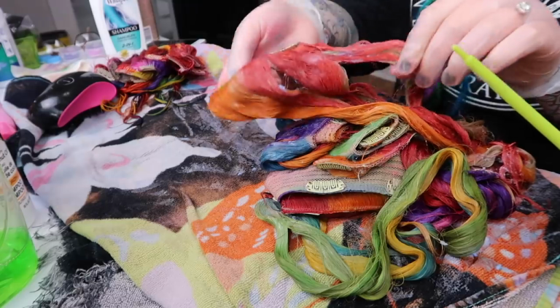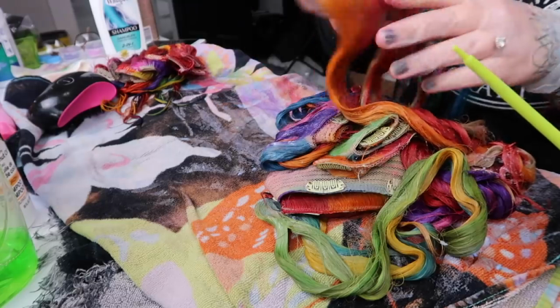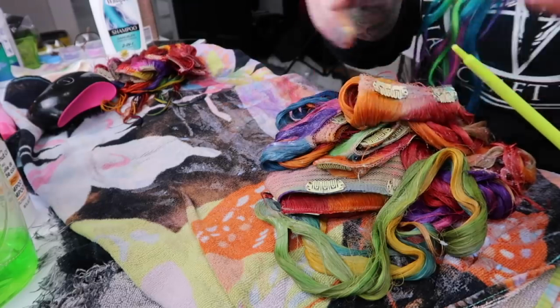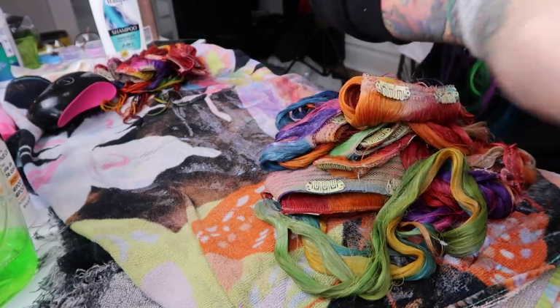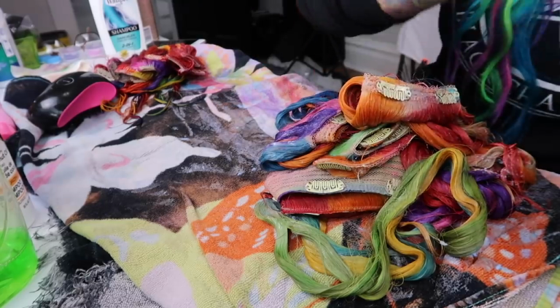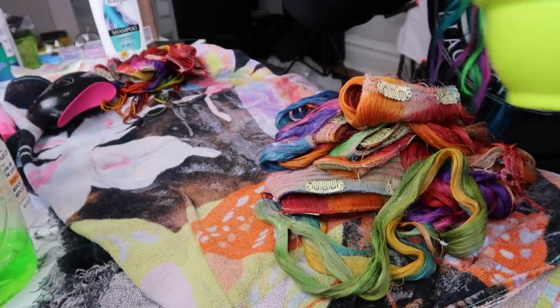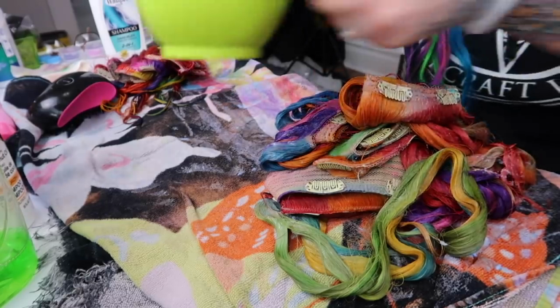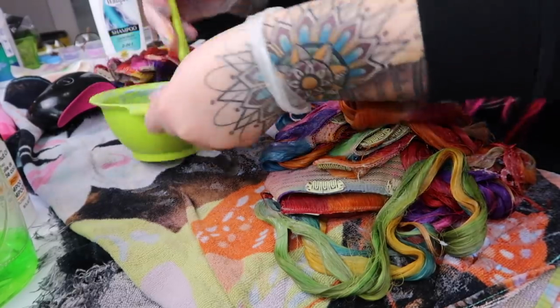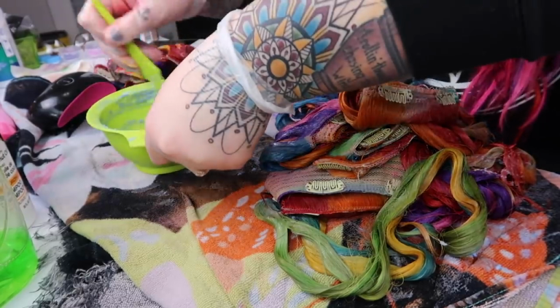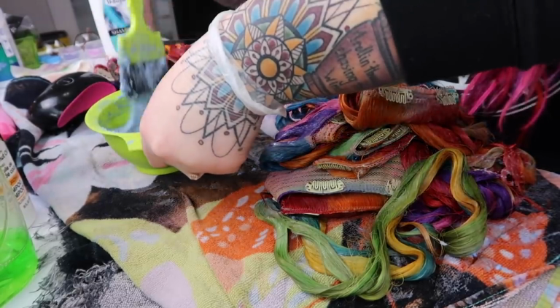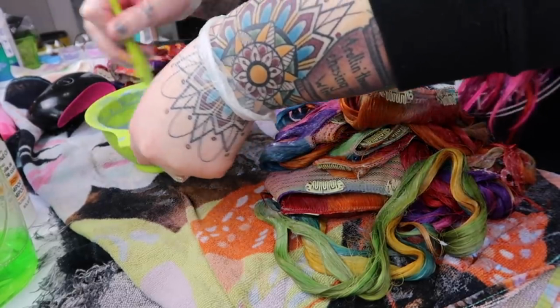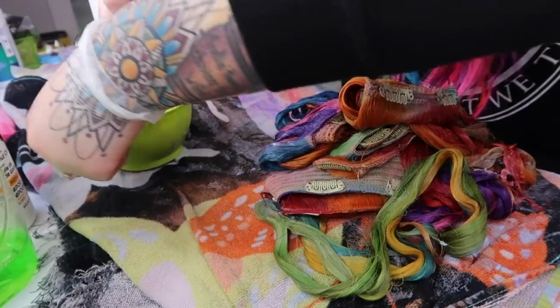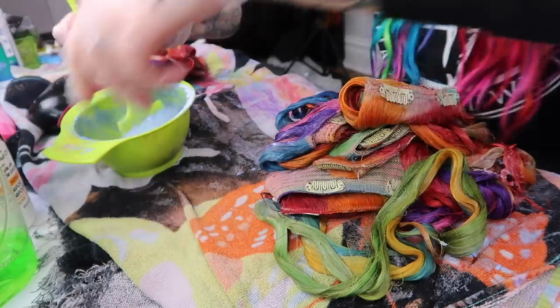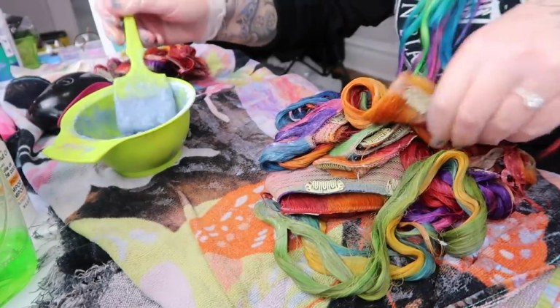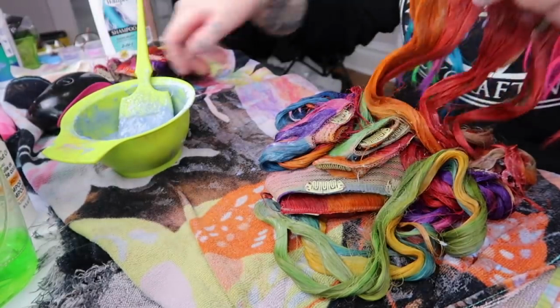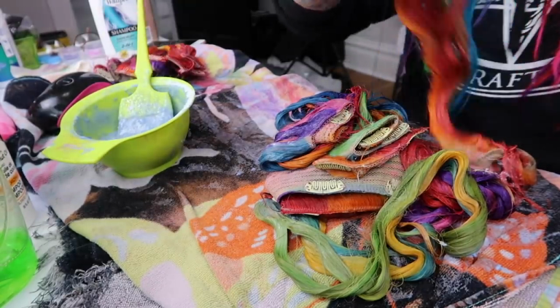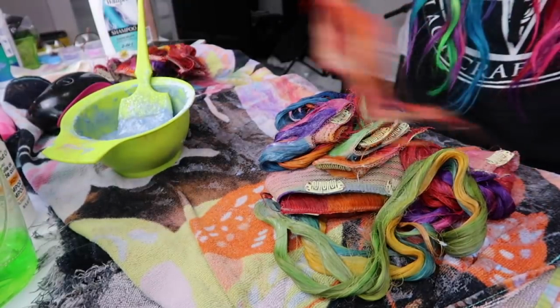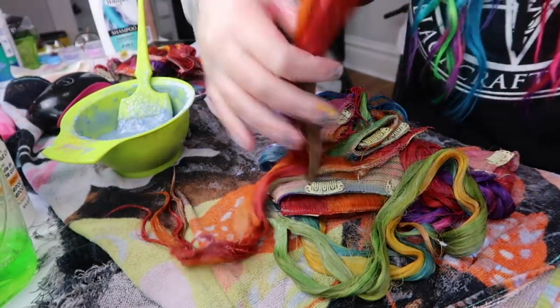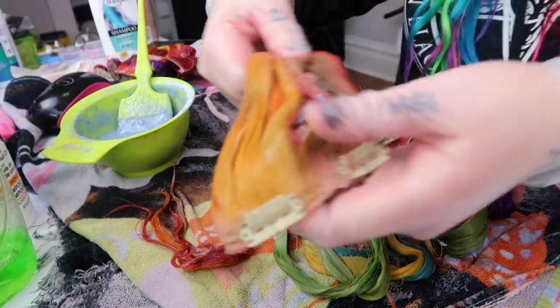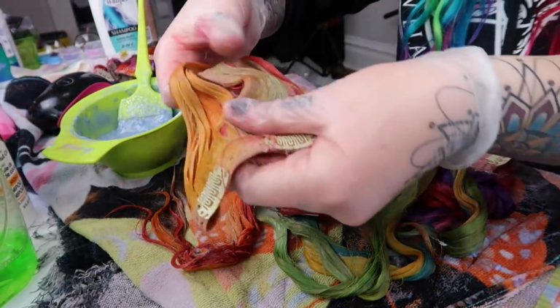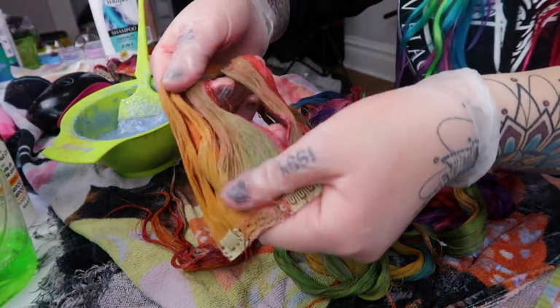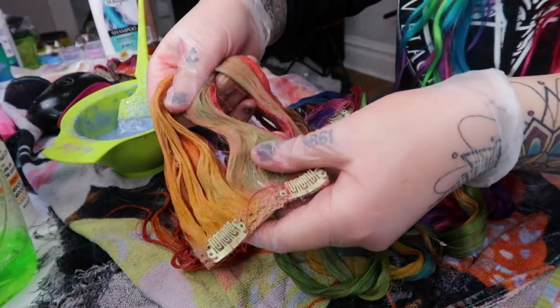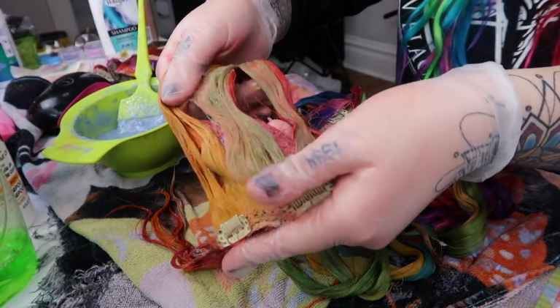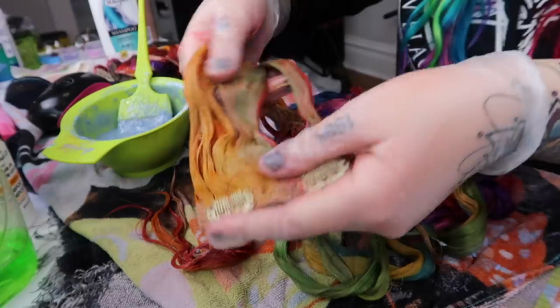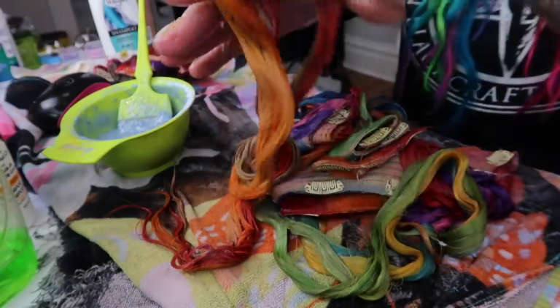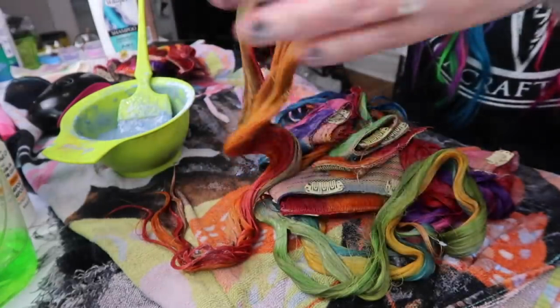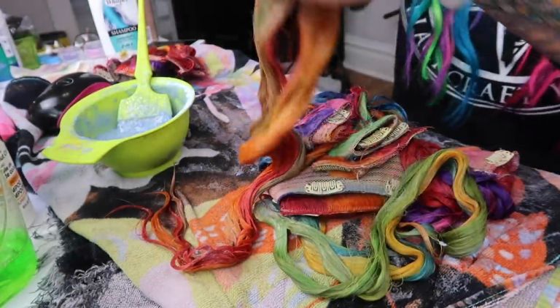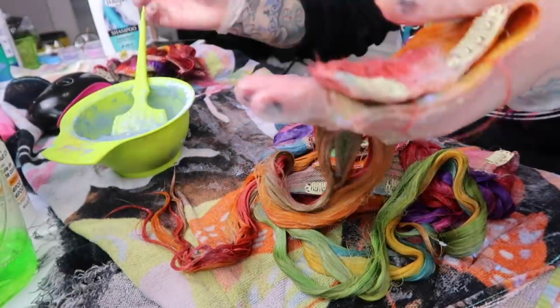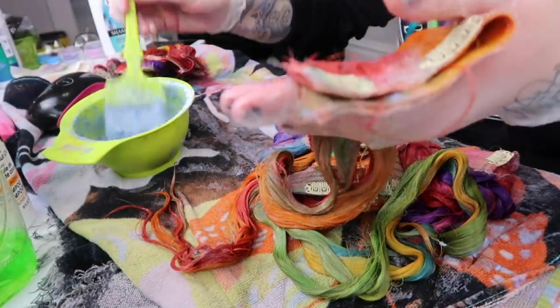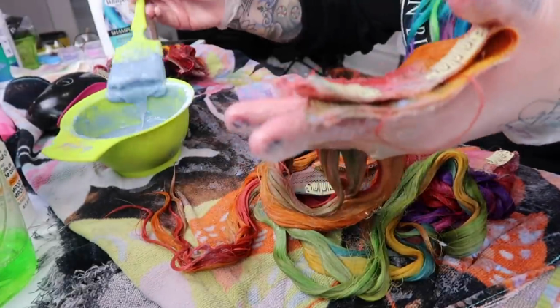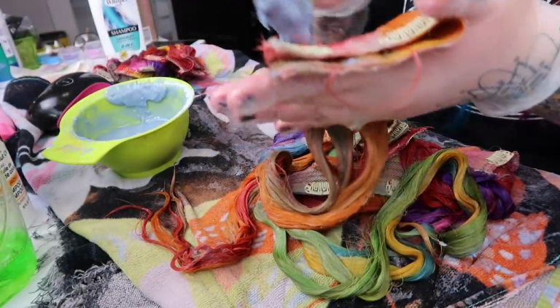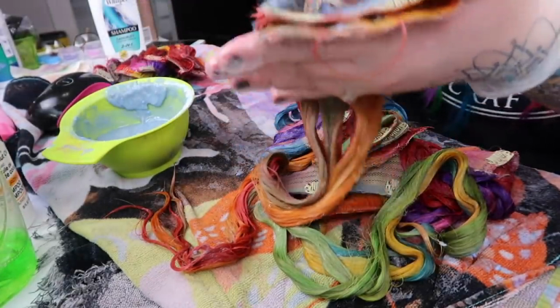Let's go back through and just re-soak these. You can see the green on this side is fading a lot. The red is not looking very promising.